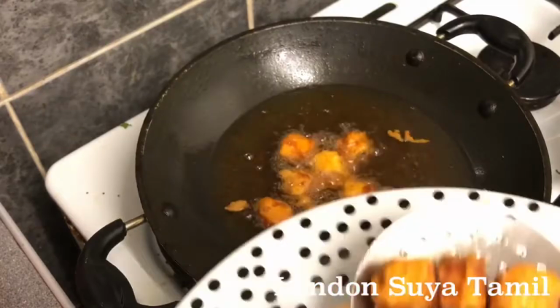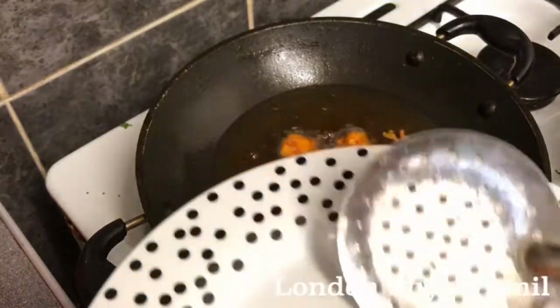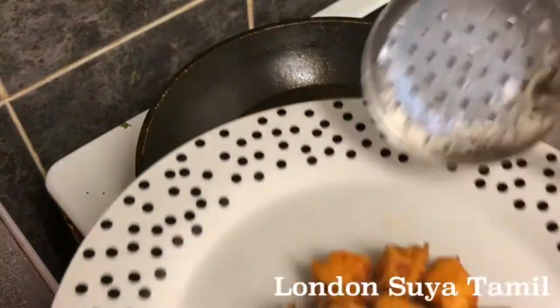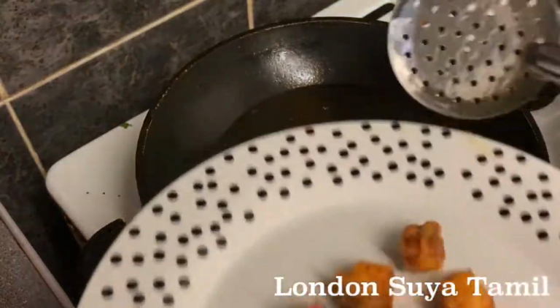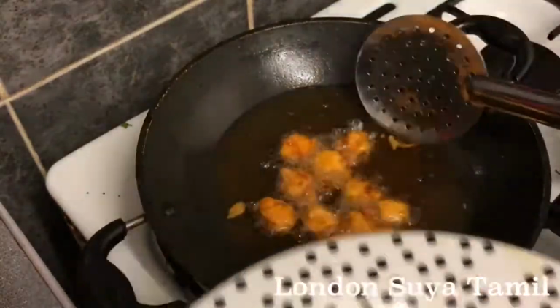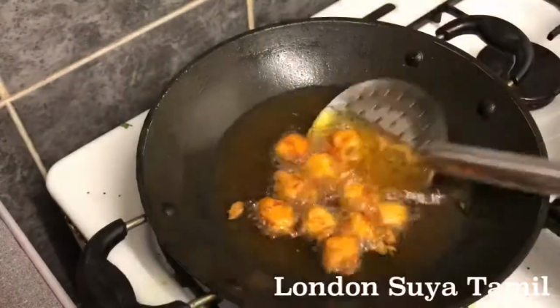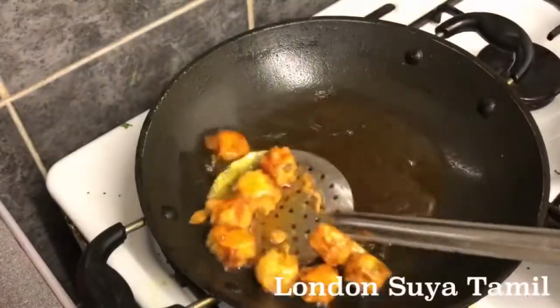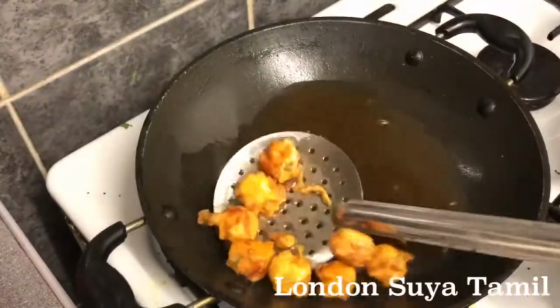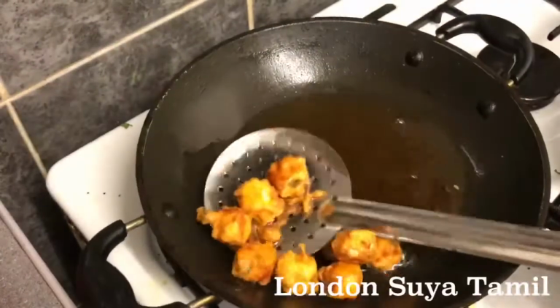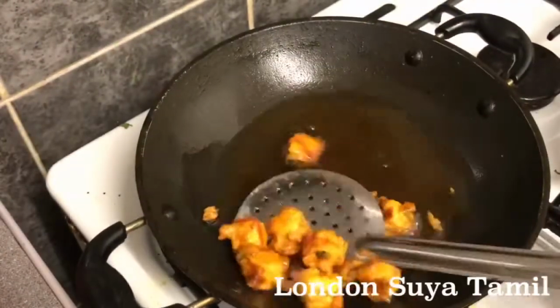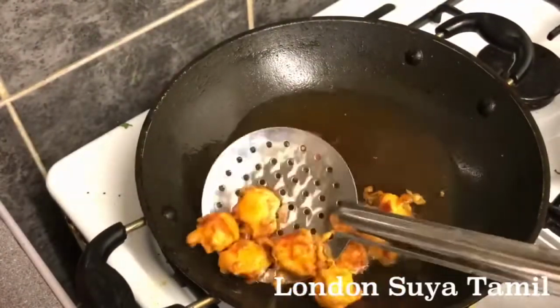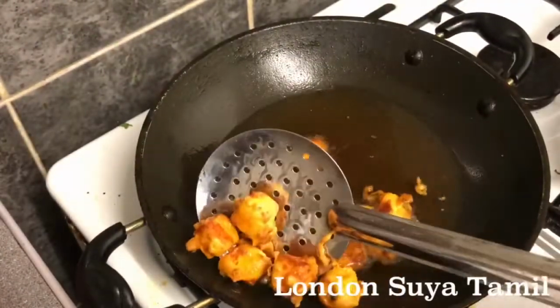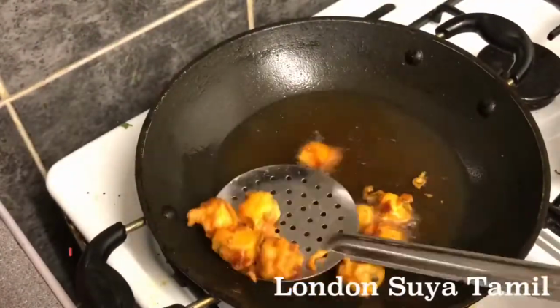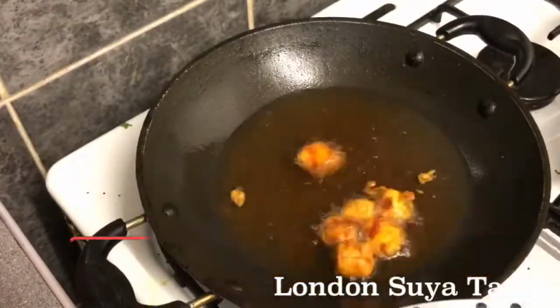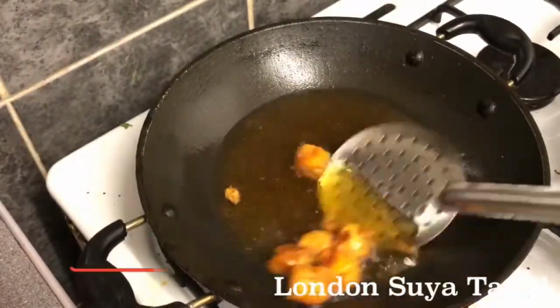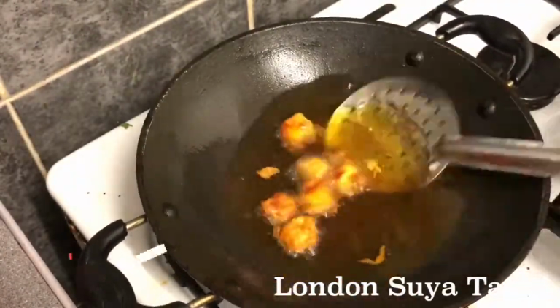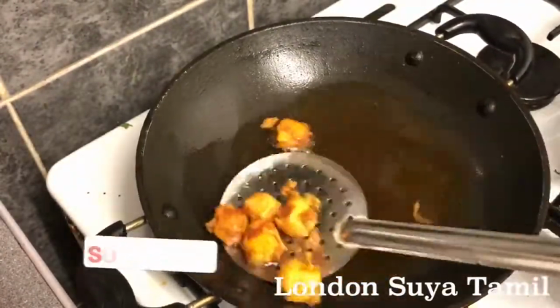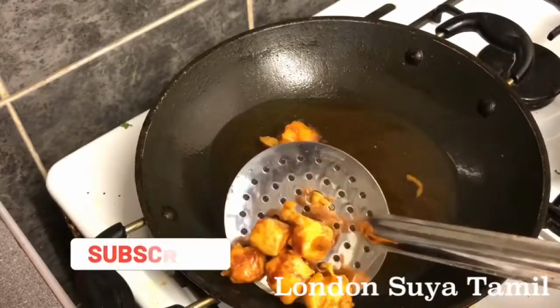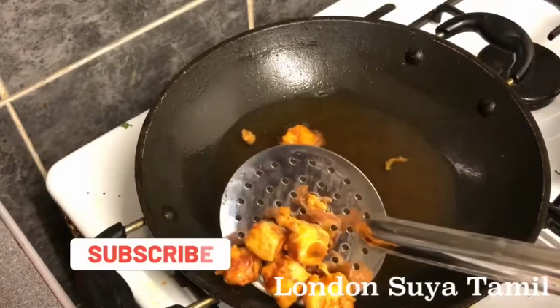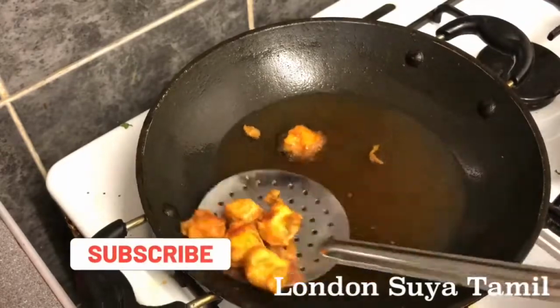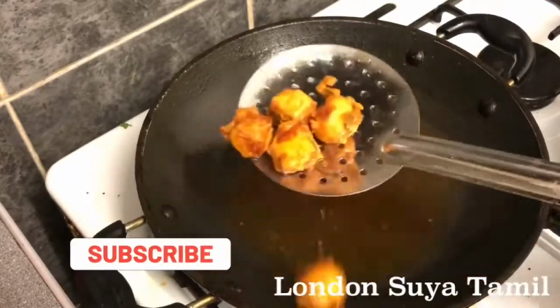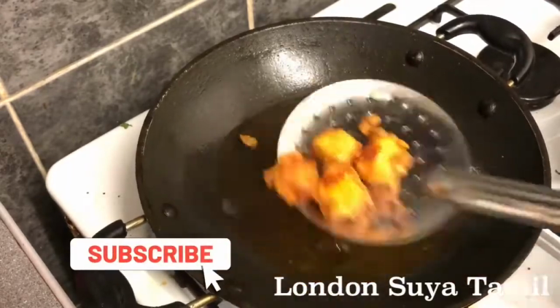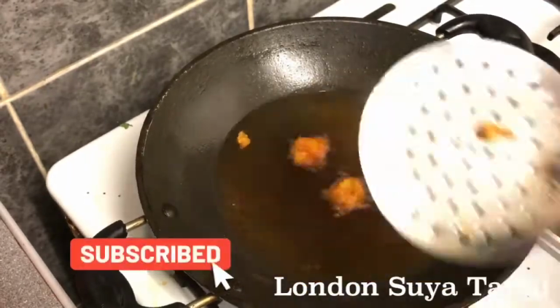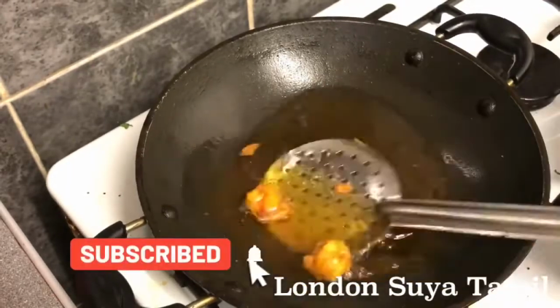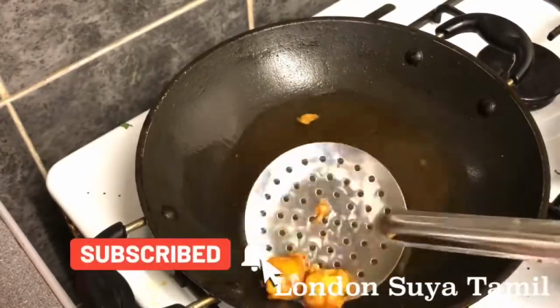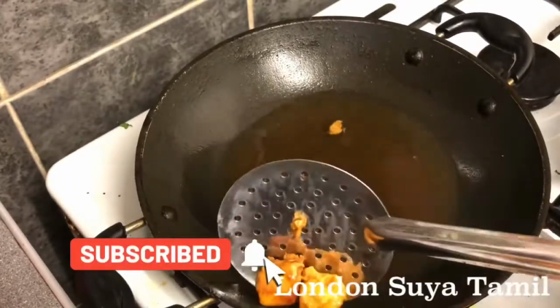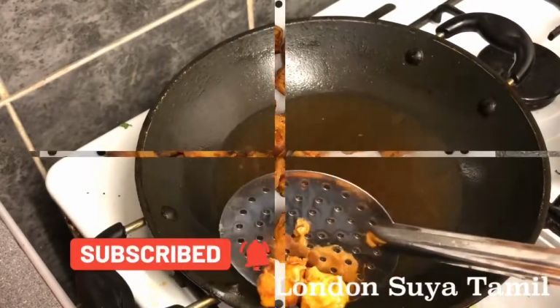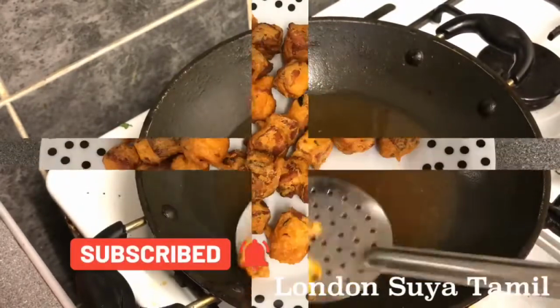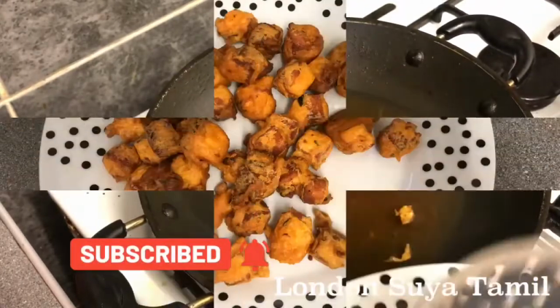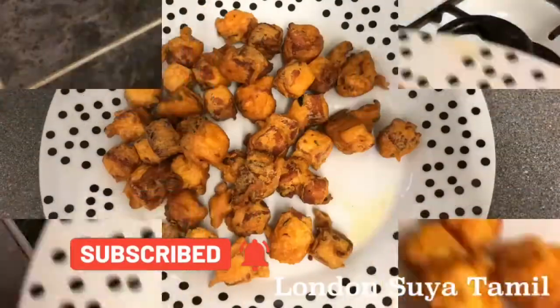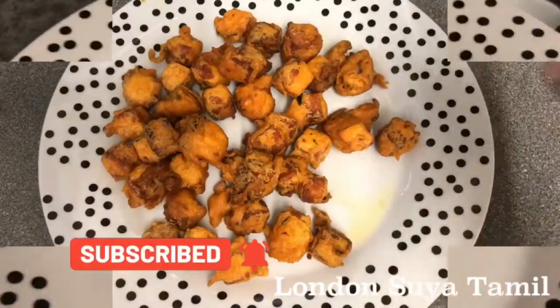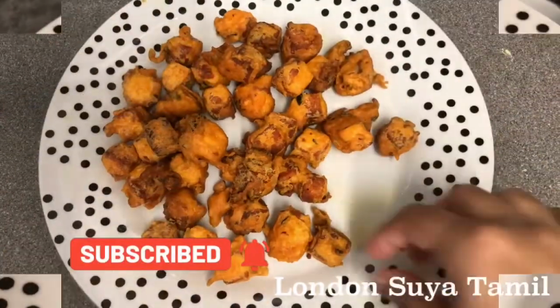I am going to put it on a plate. Please click the subscribe button and subscribe to our channel.